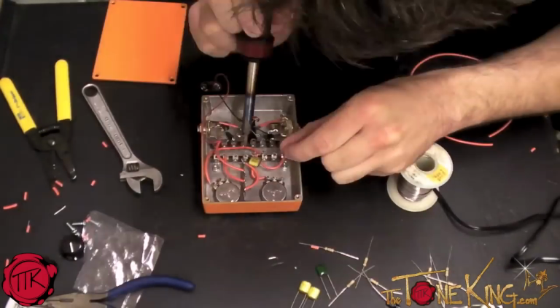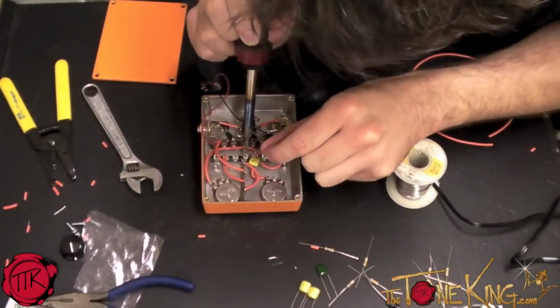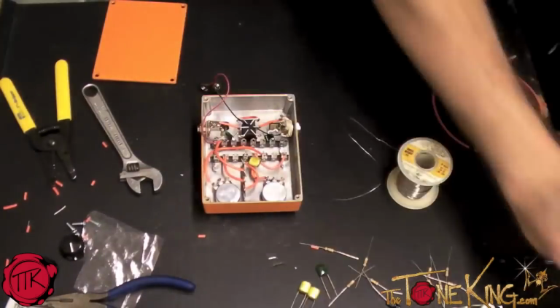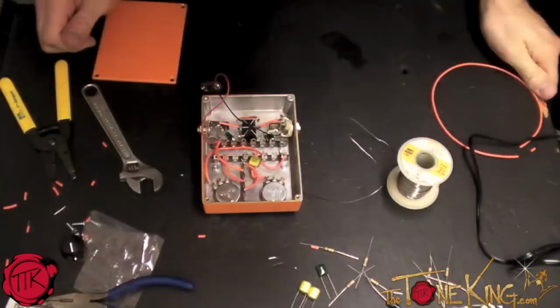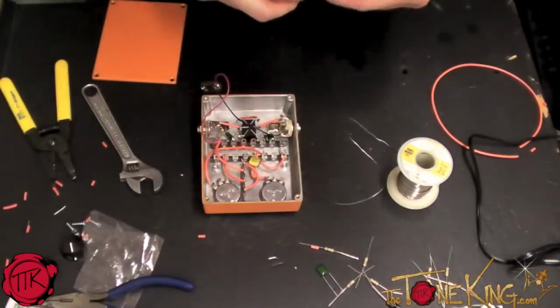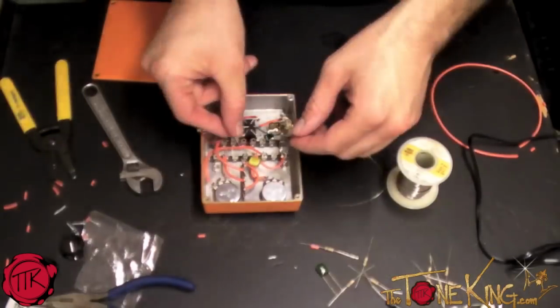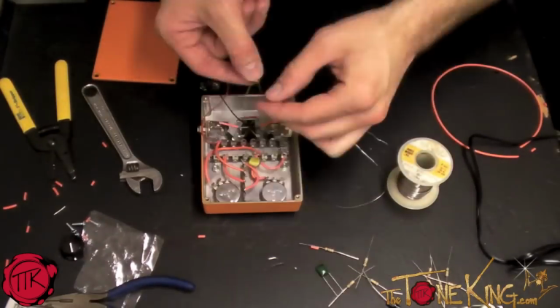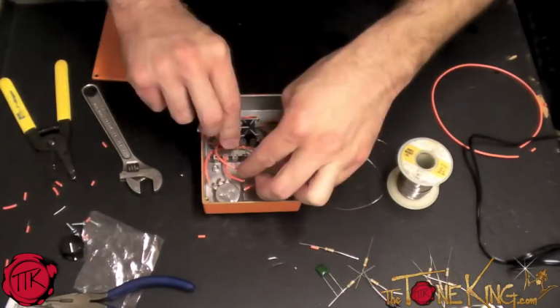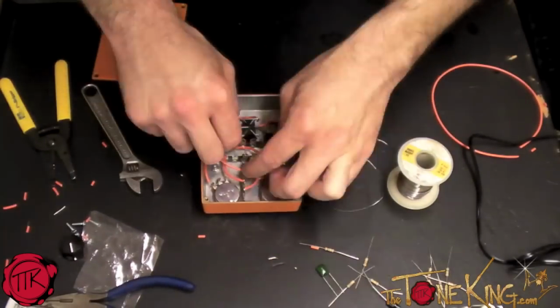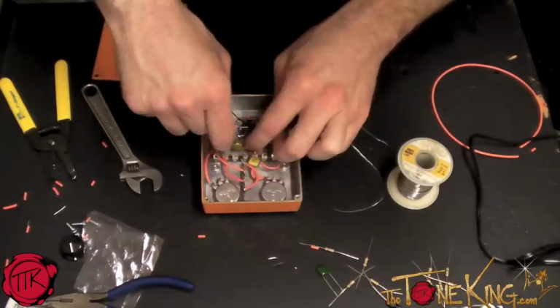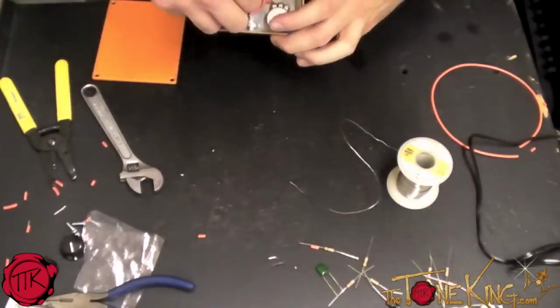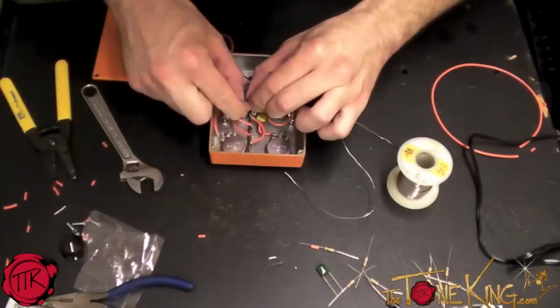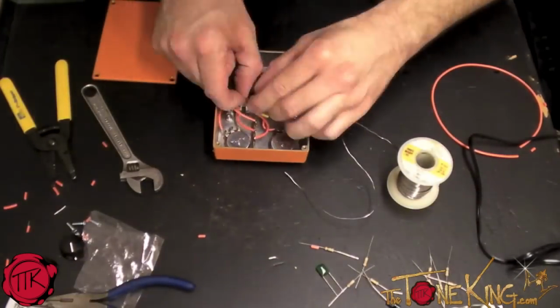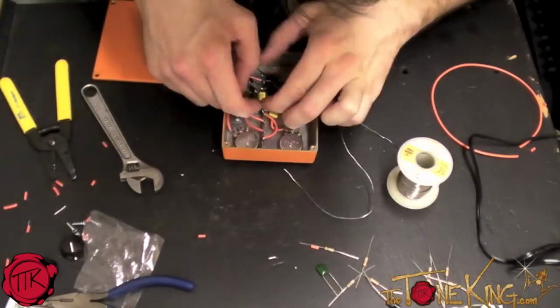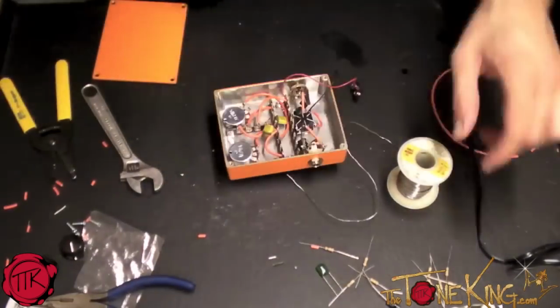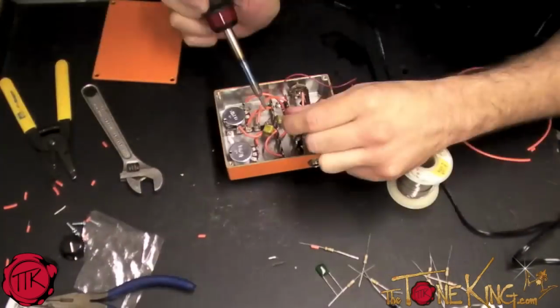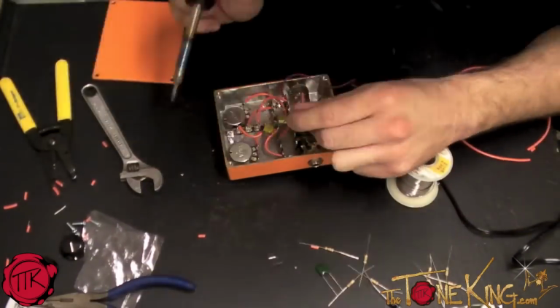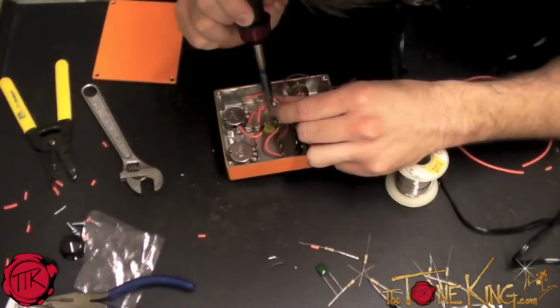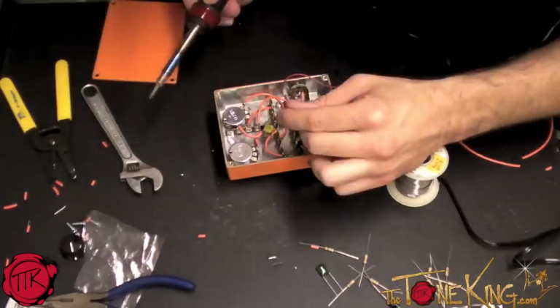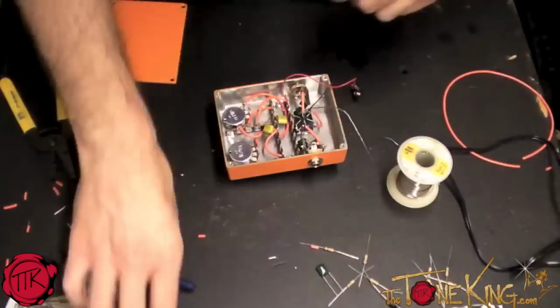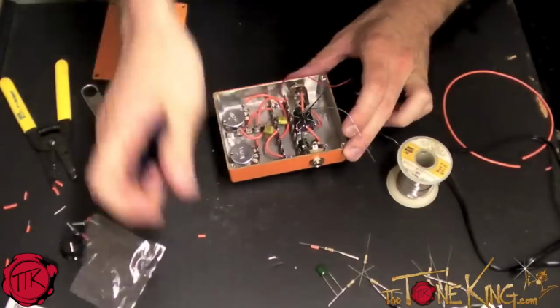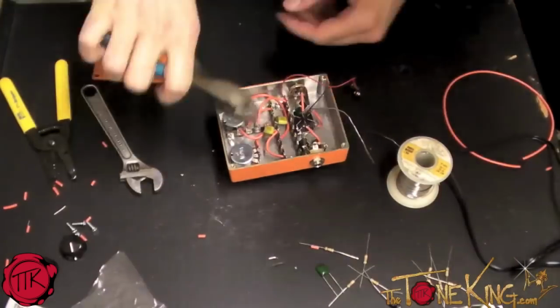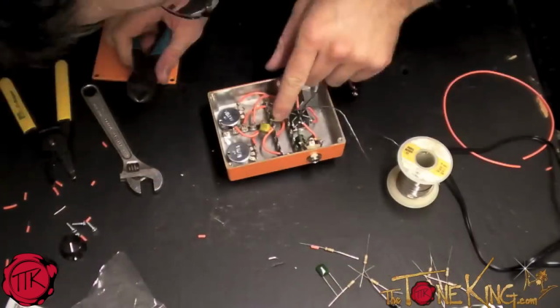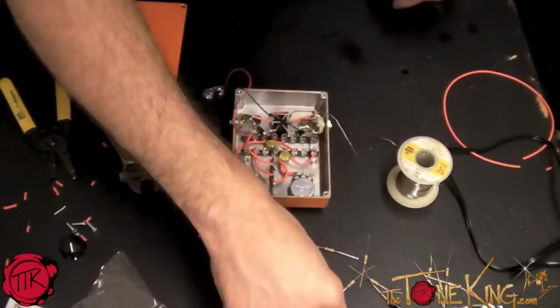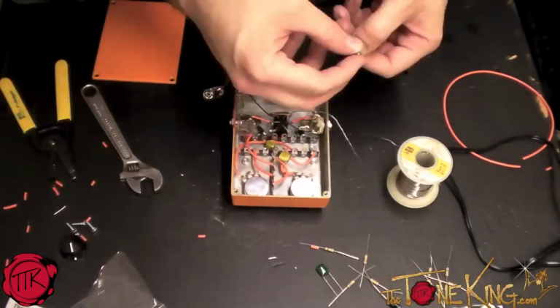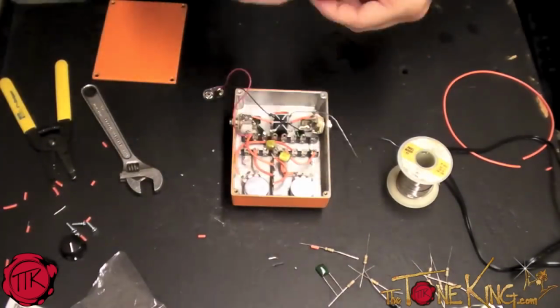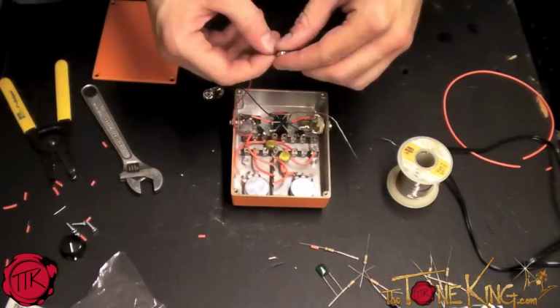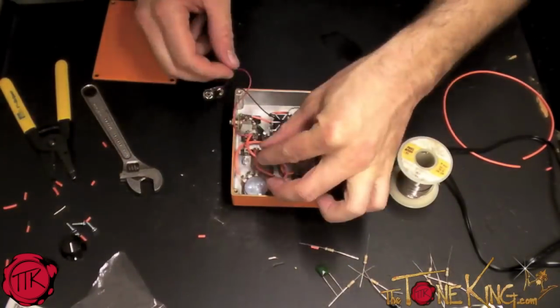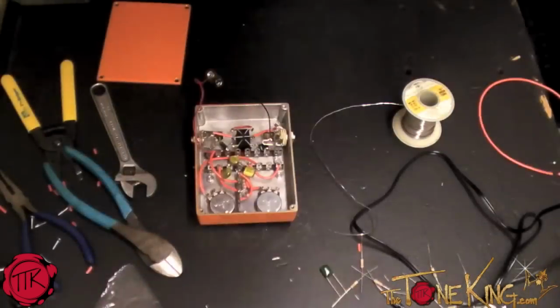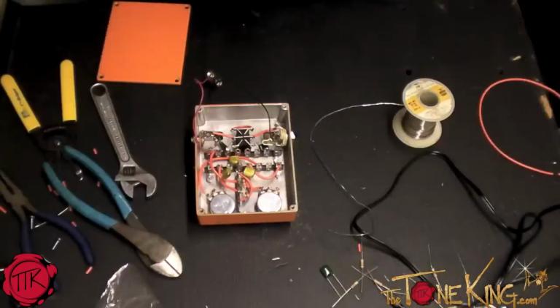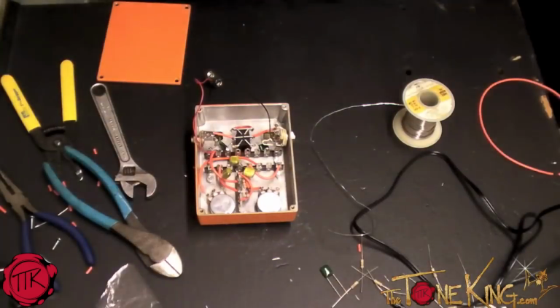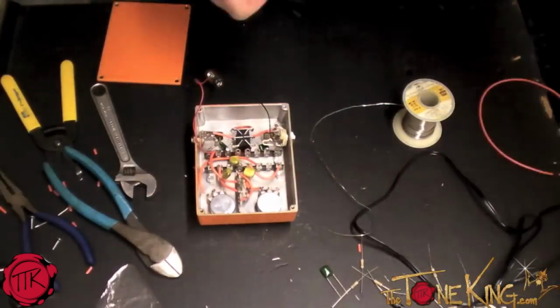In spite of my inability to read through directions, I was lucky enough to be able to pull off all the wiring without a hitch. This is the point where everything got really, really fun.